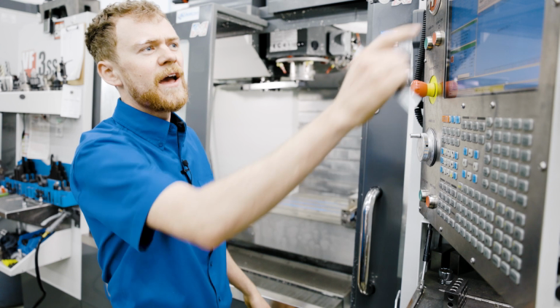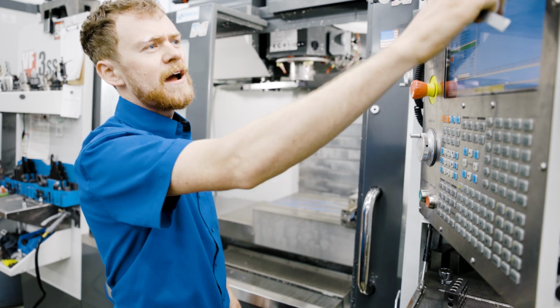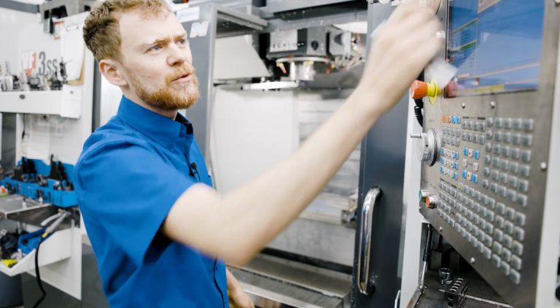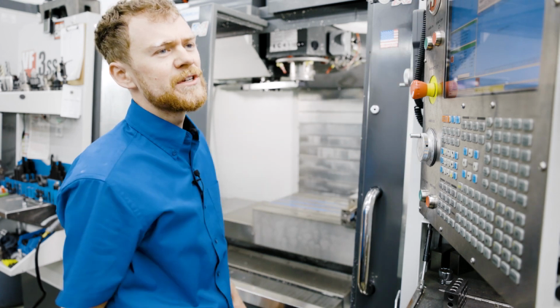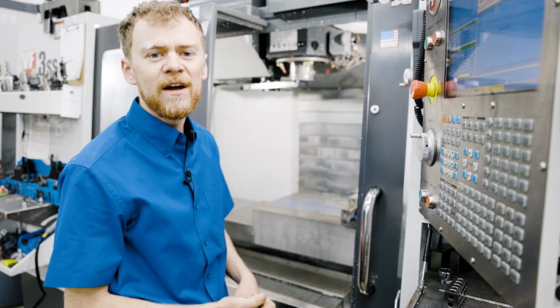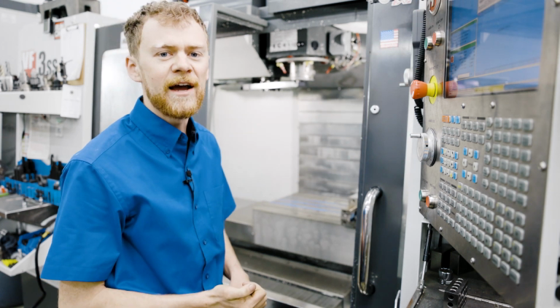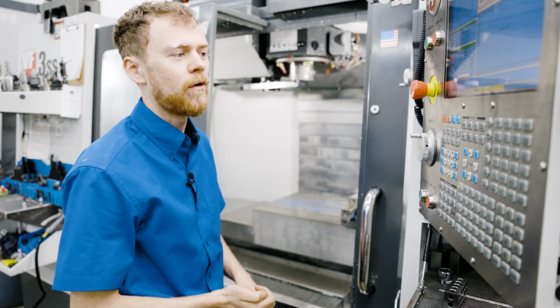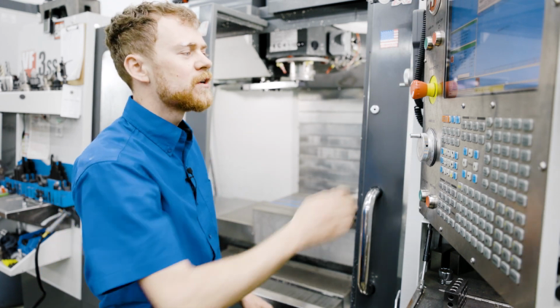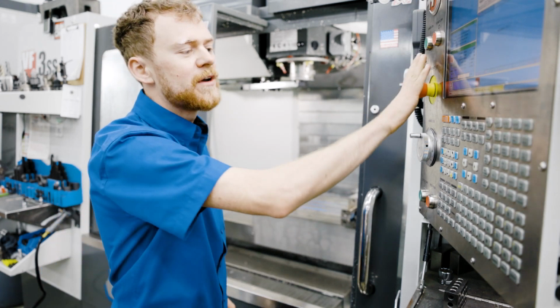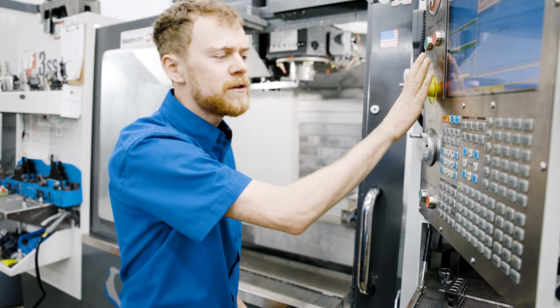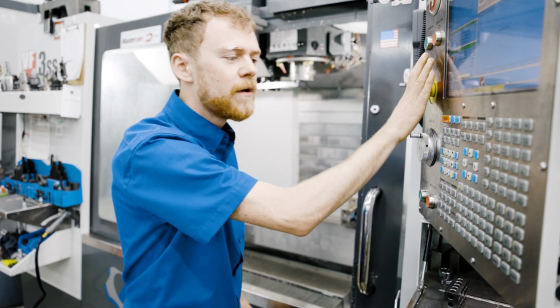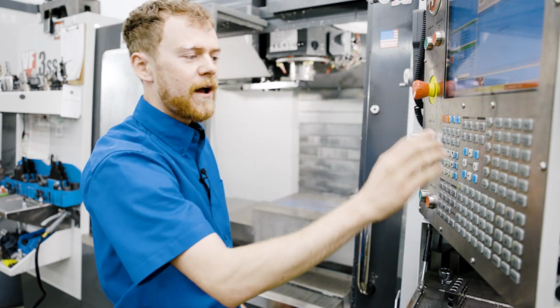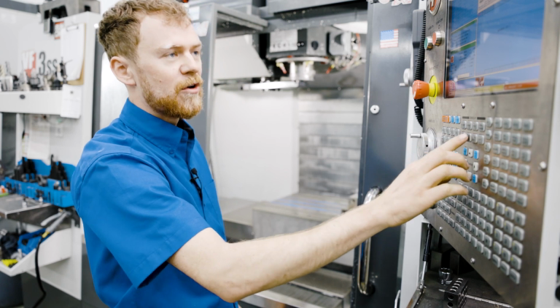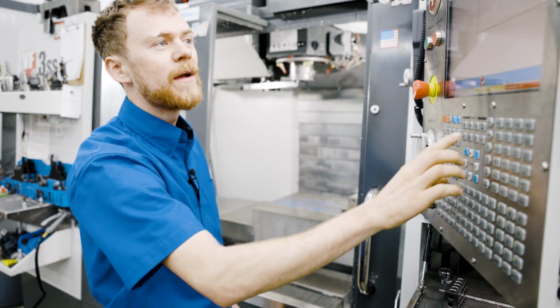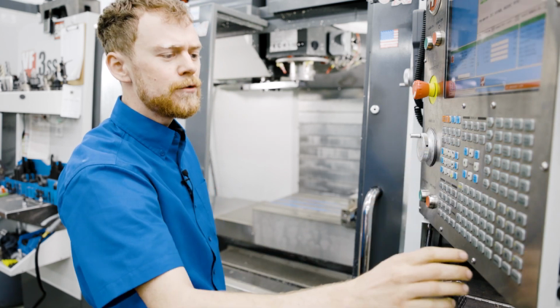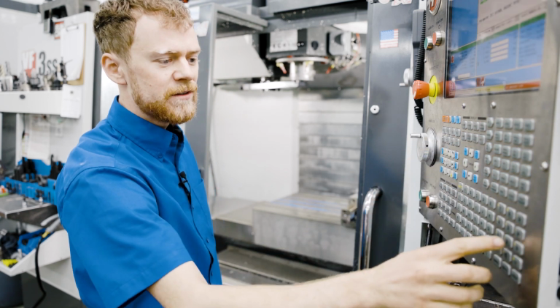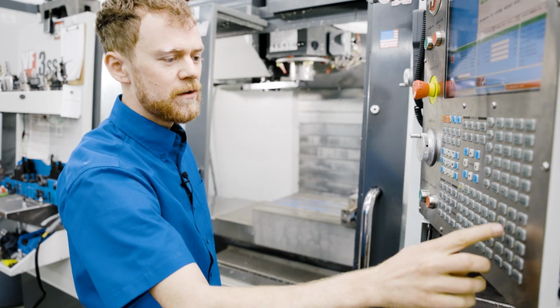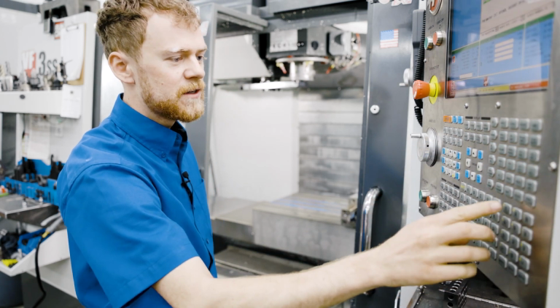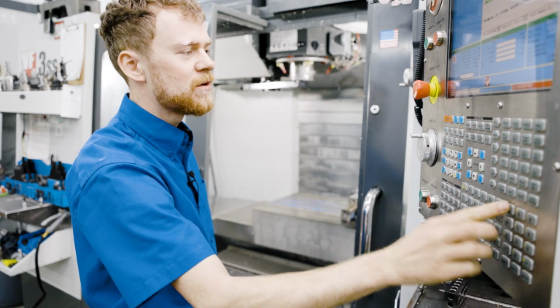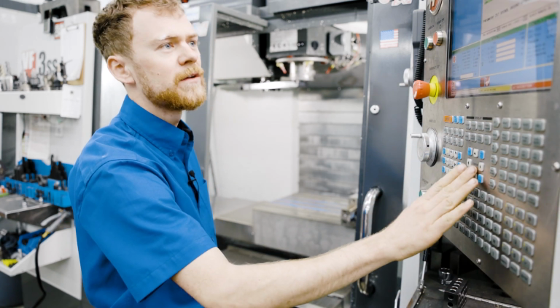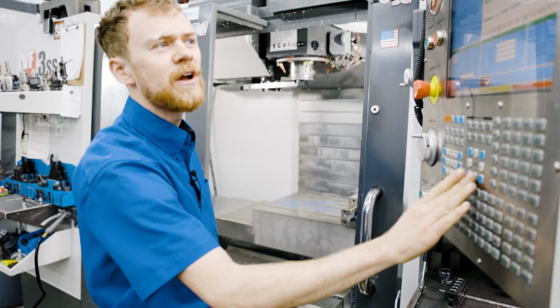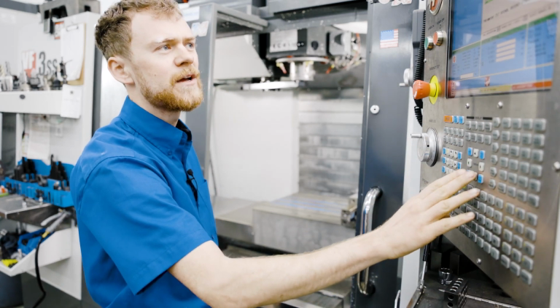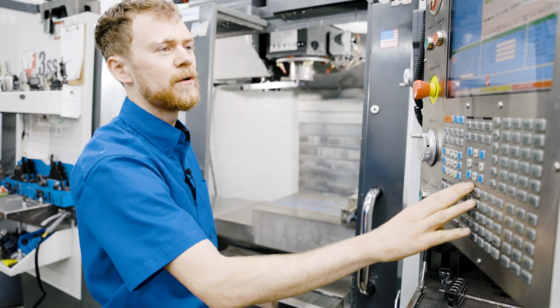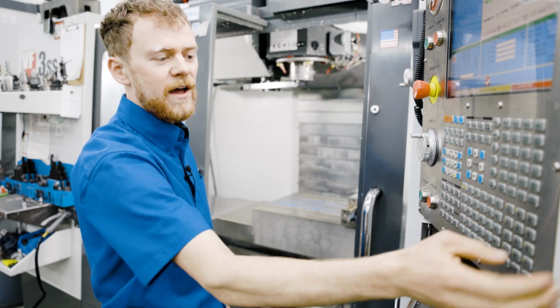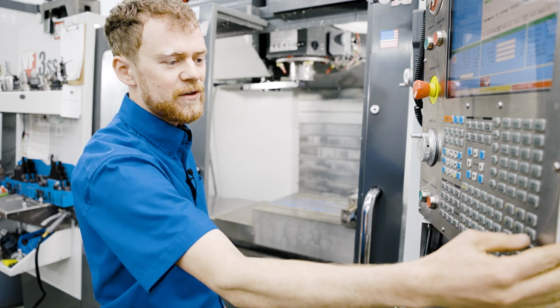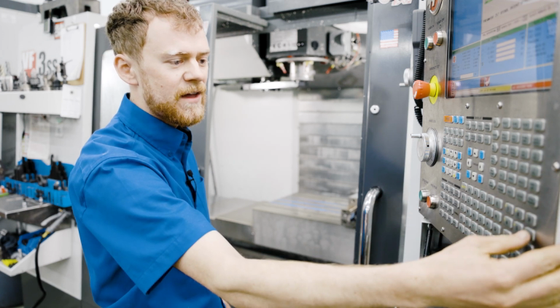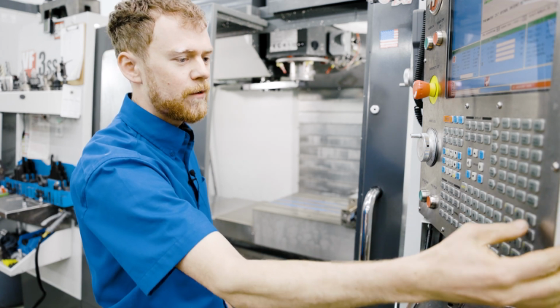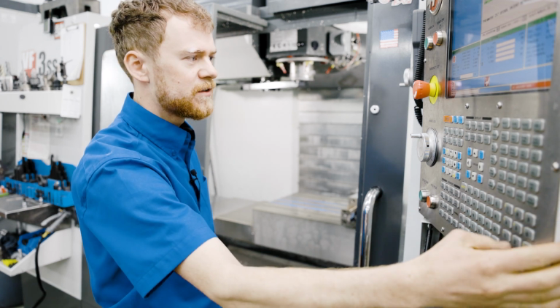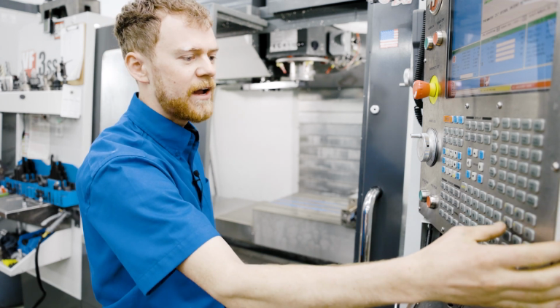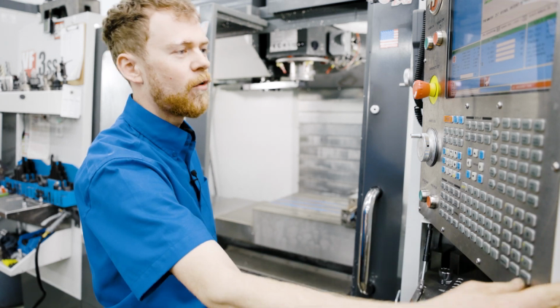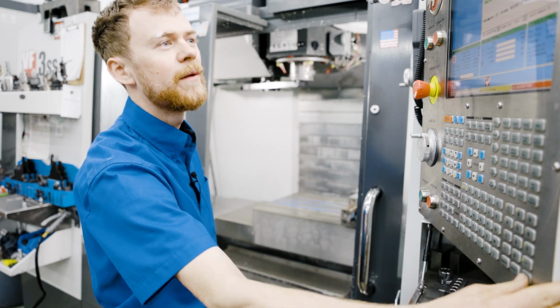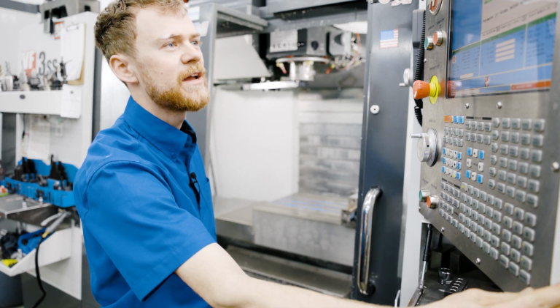Right now the spindle position is 694. So I'm going to press E-stop, then go to parameter 257 — this is the spindle orientation offset parameter — and I'm going to type in that number 694 and press enter.